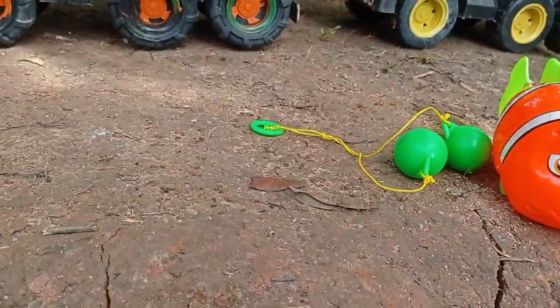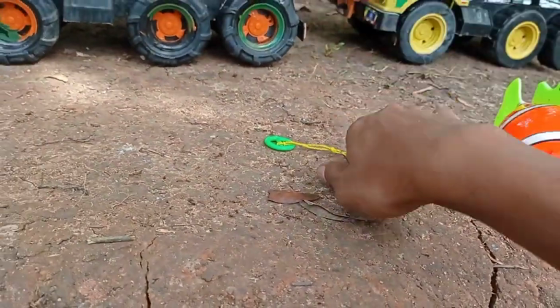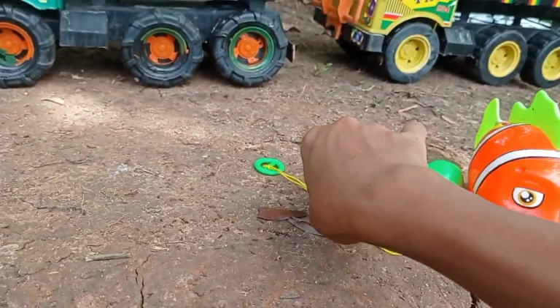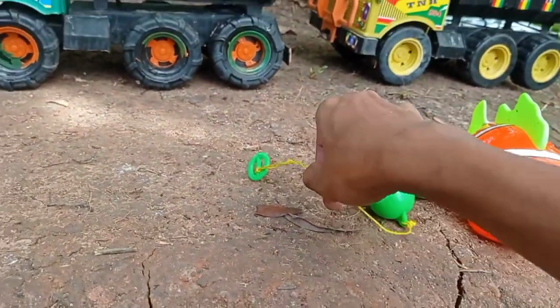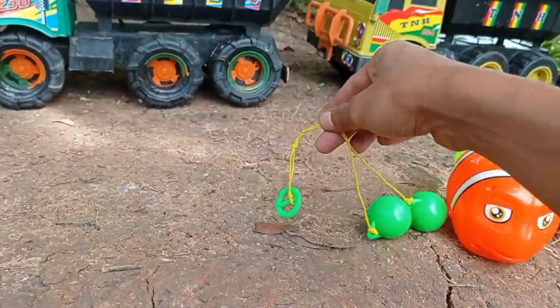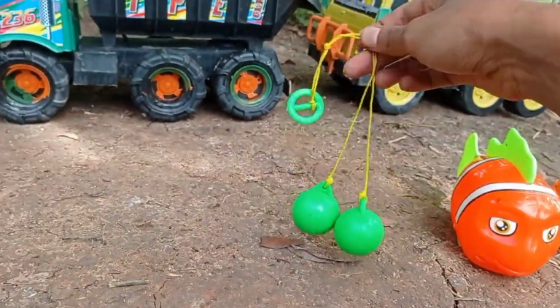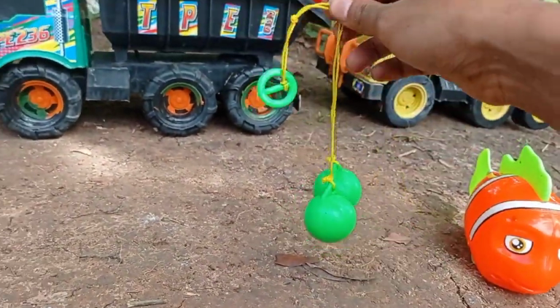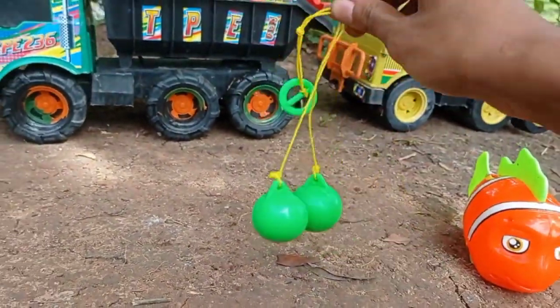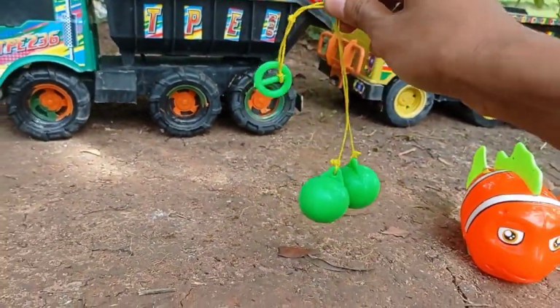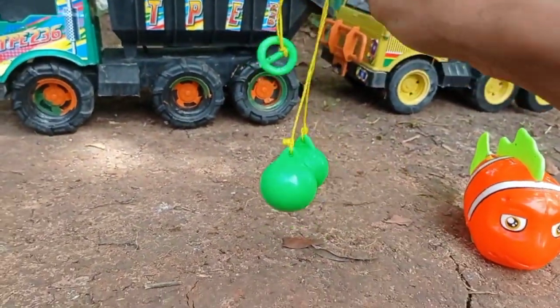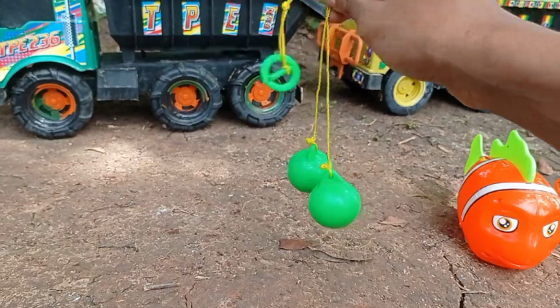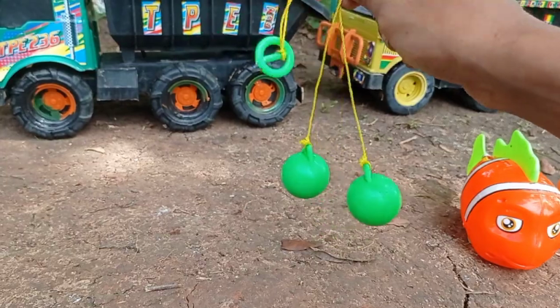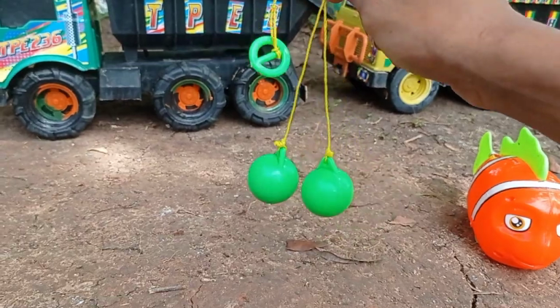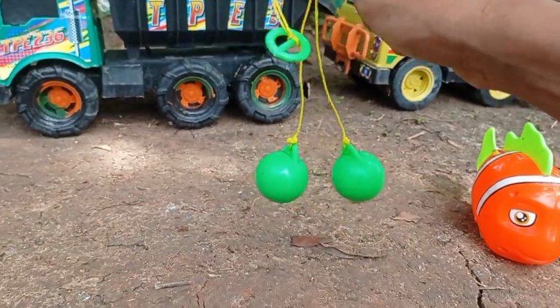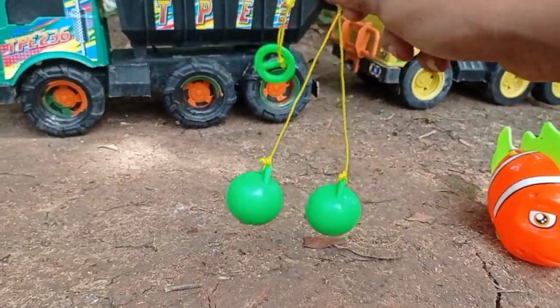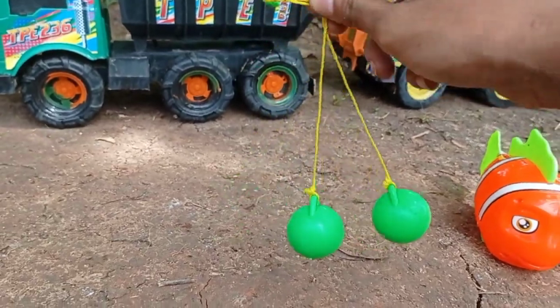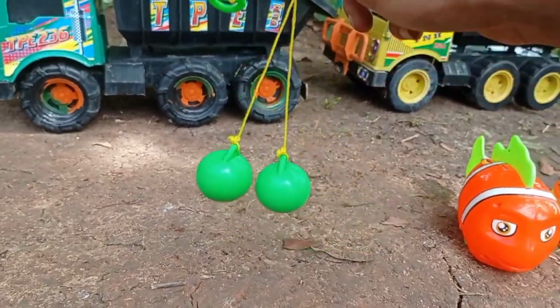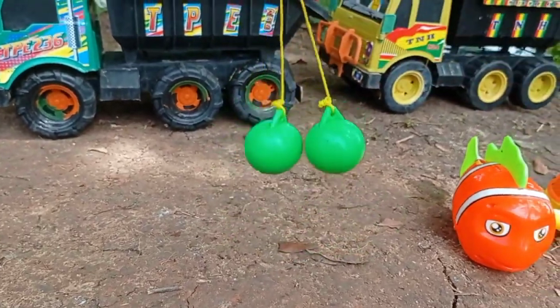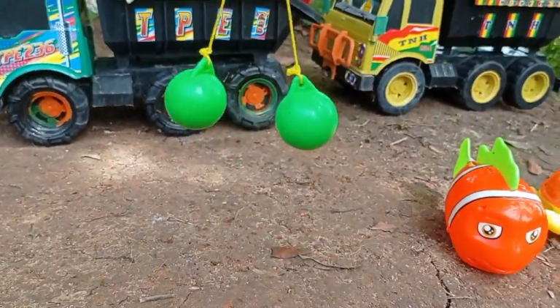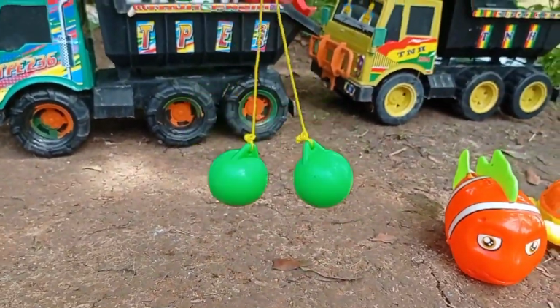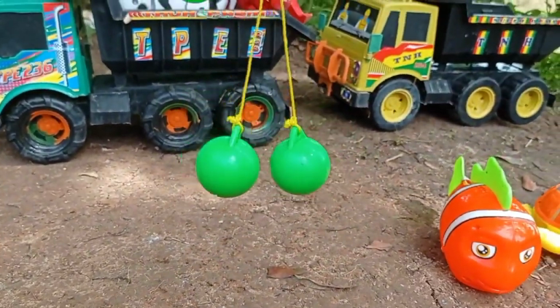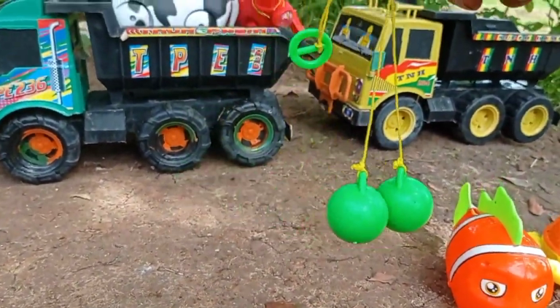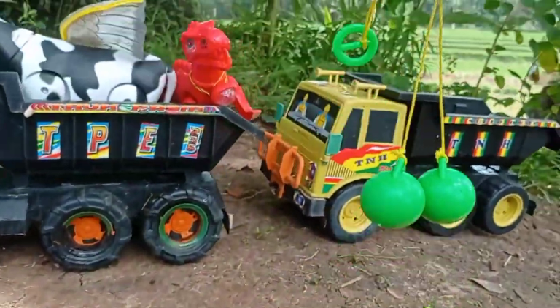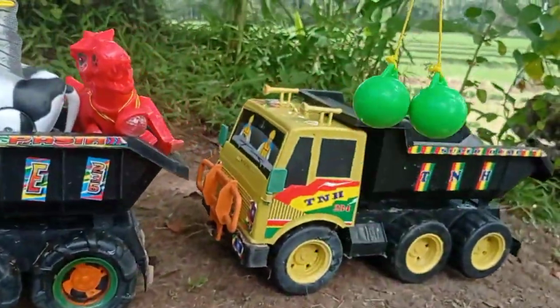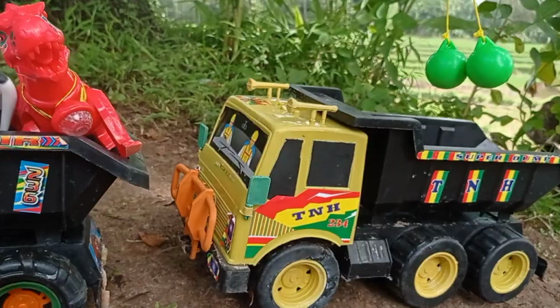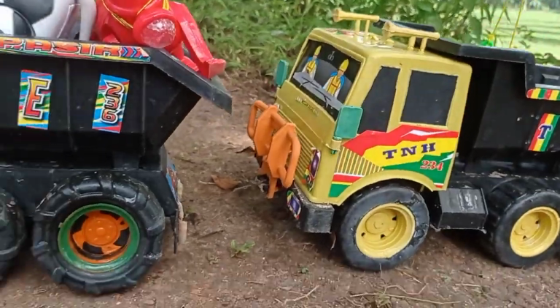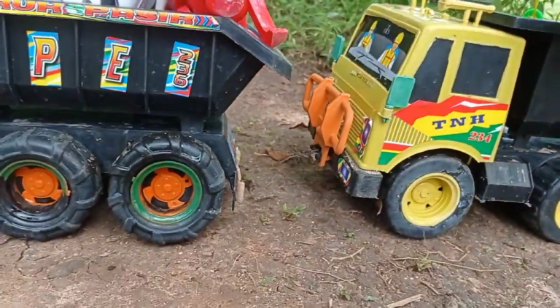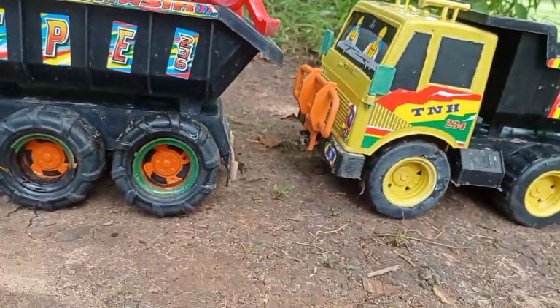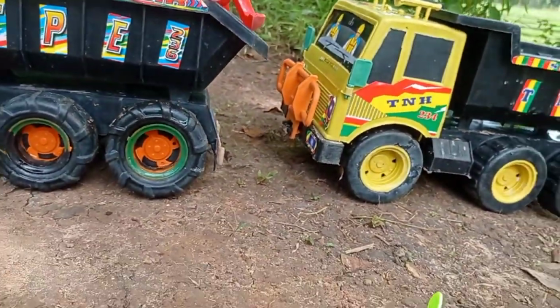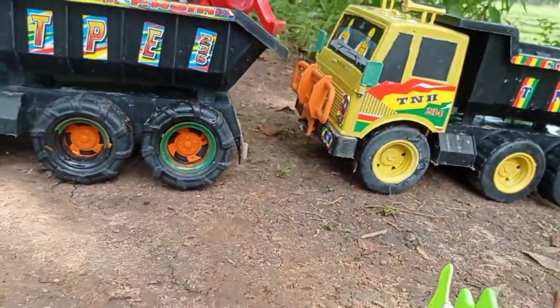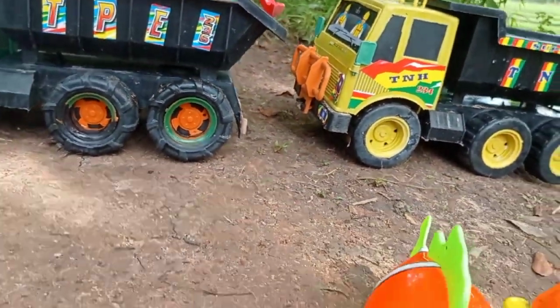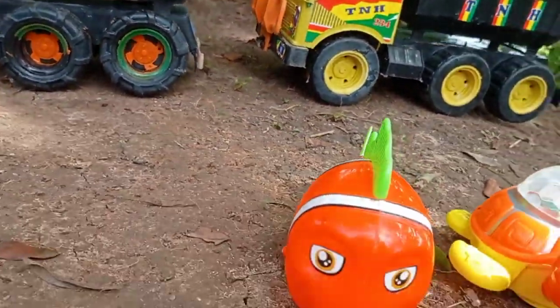Lihat teman, dan di sini ada mainan latu-latu teman. Wow, warna hijau. Mainan latu-latu. Angkut, wow keren.